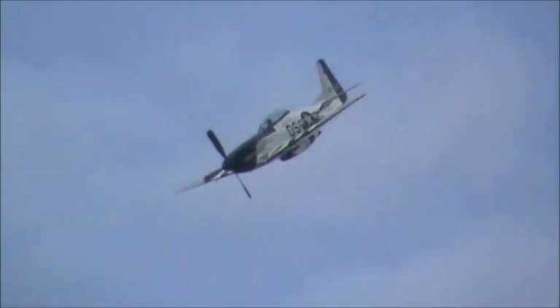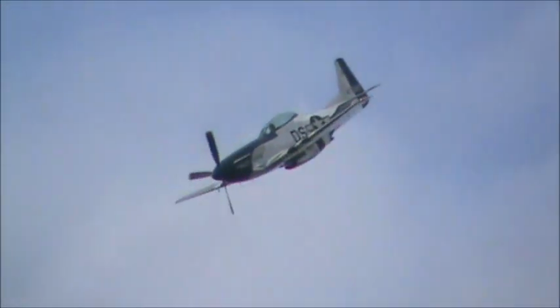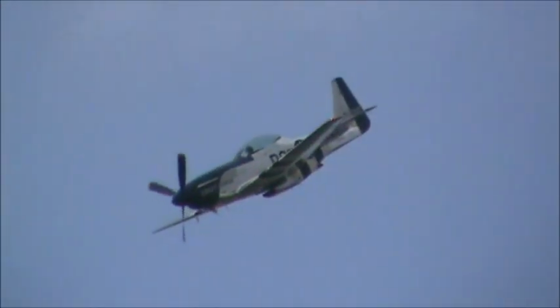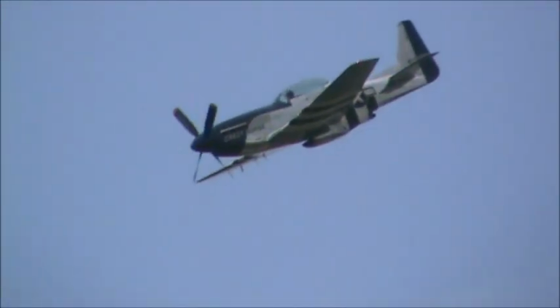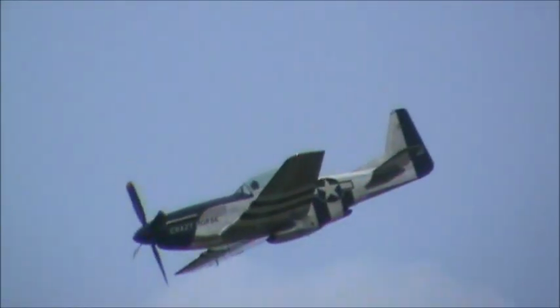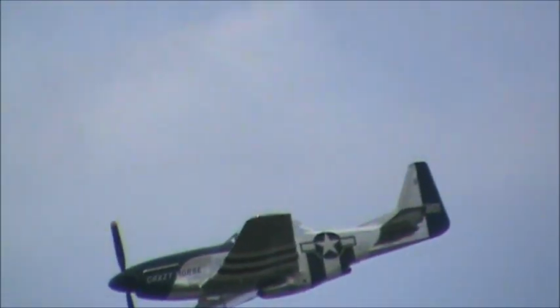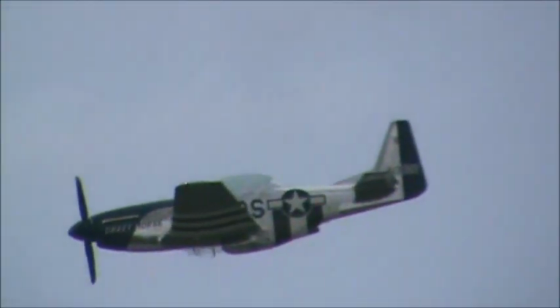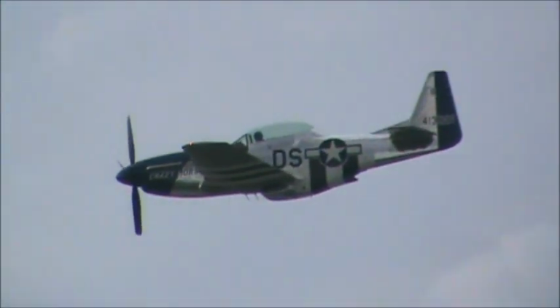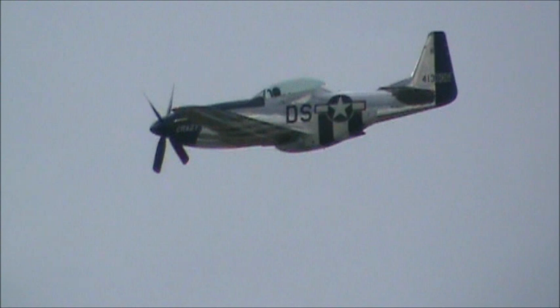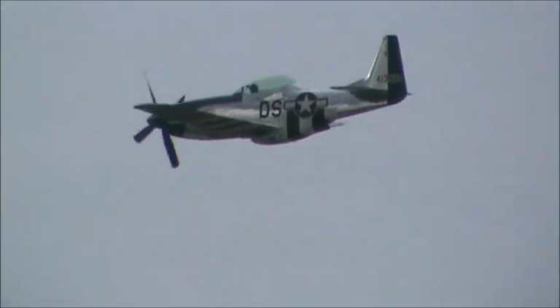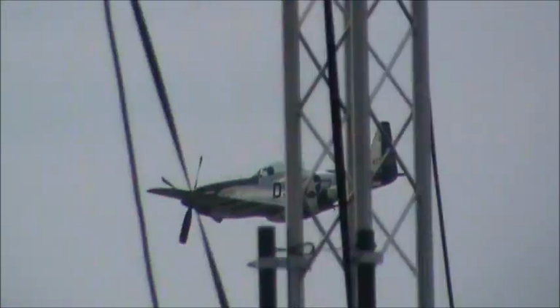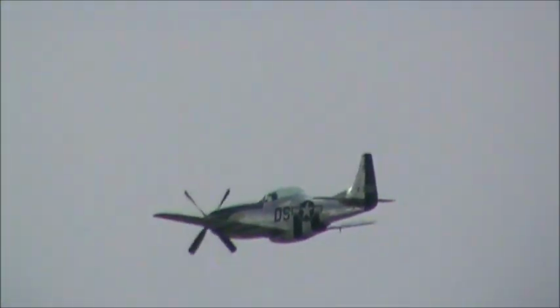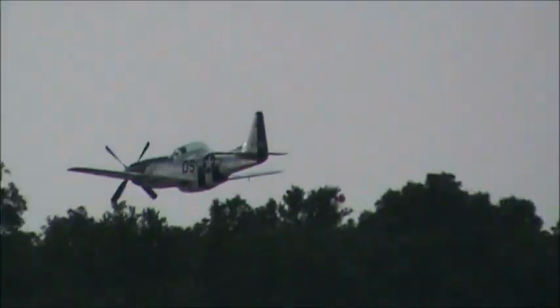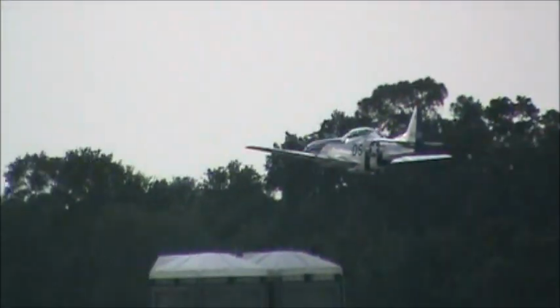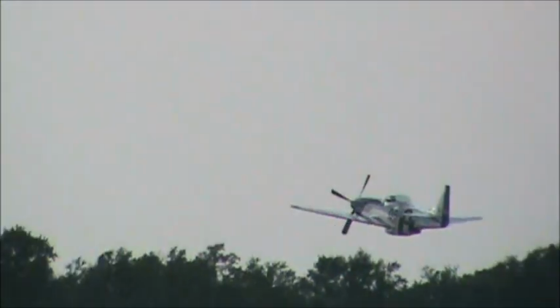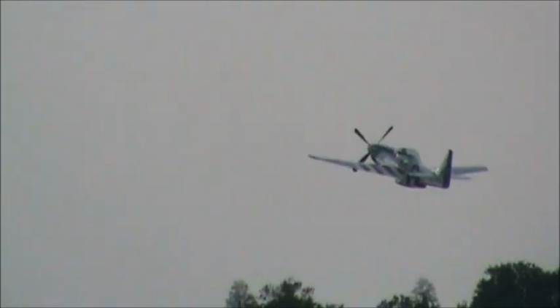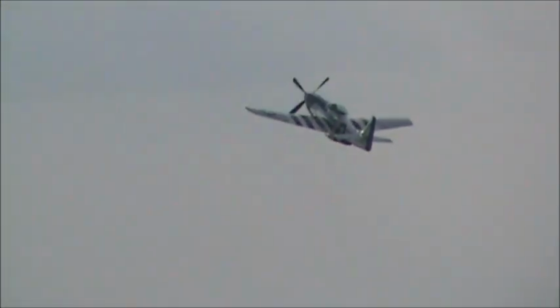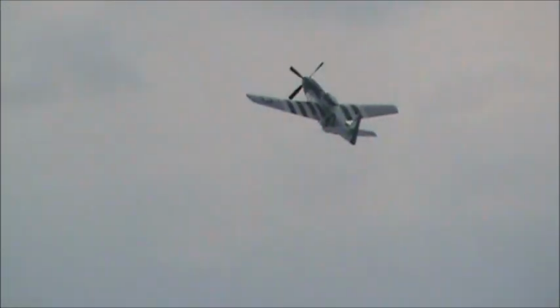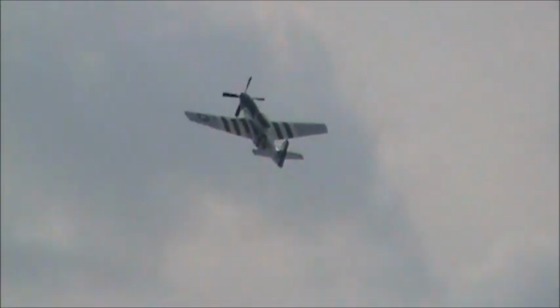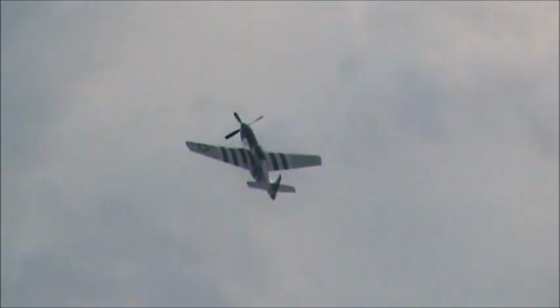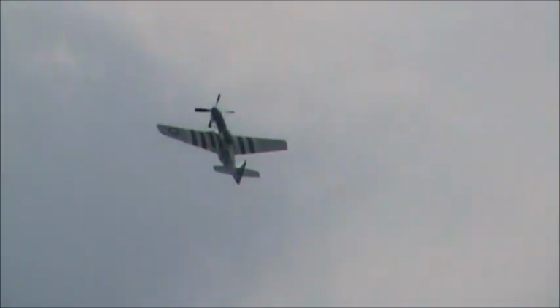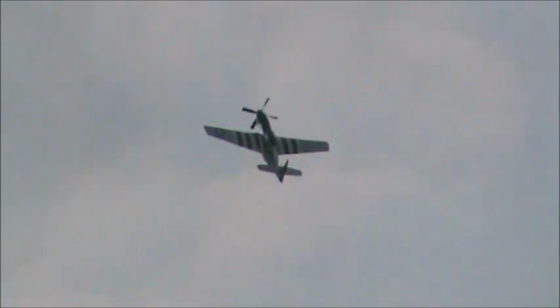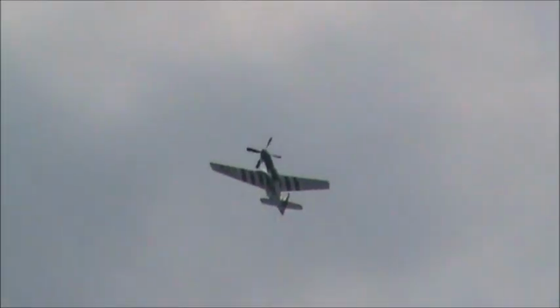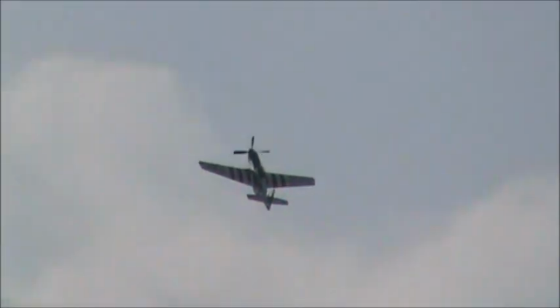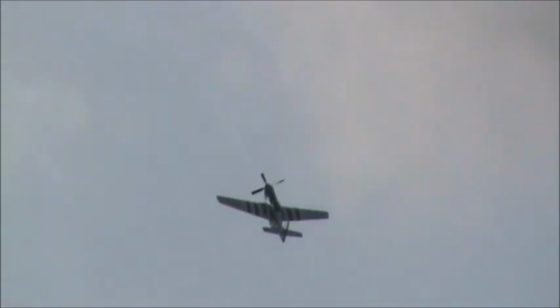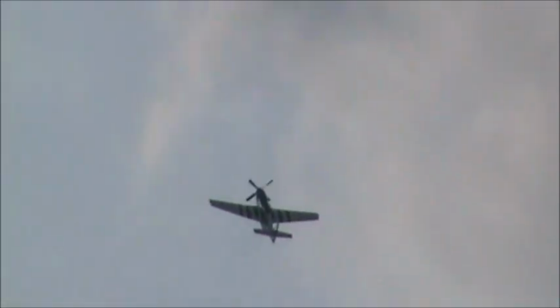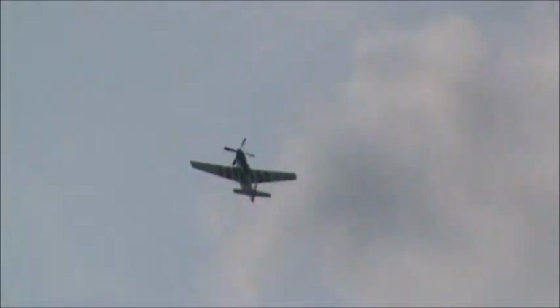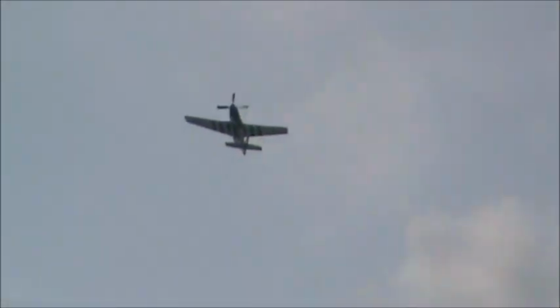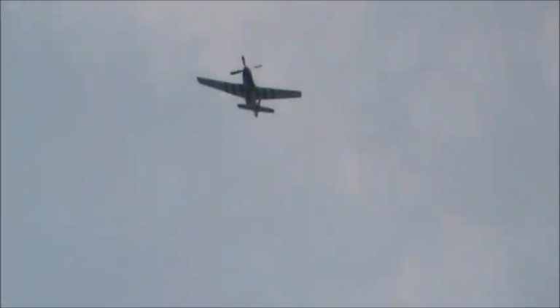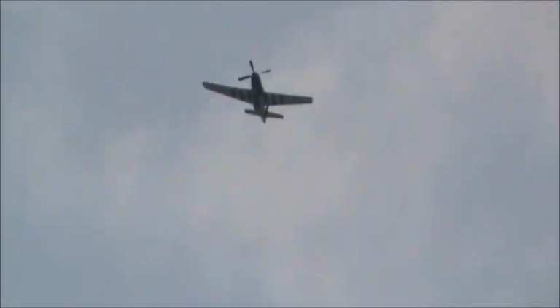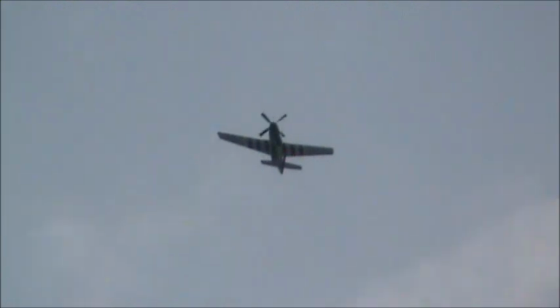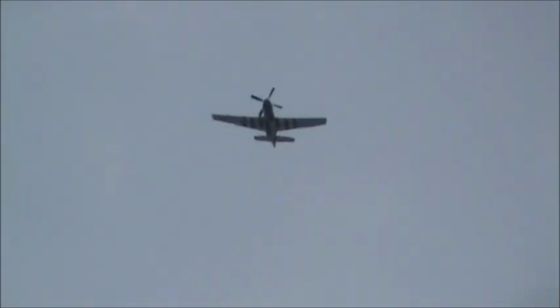This particular maneuver shows one of the abilities held by the Mustang. Now, with aircraft such as the Me 109, the Focke-Wulf 190, and the Japanese Zero — they could out-turn the Mustang in a dogfight, but they could never overcome the Mustang in the vertical arena.